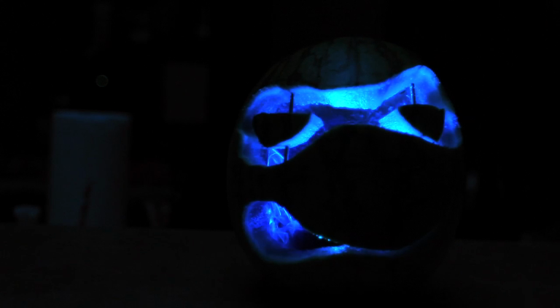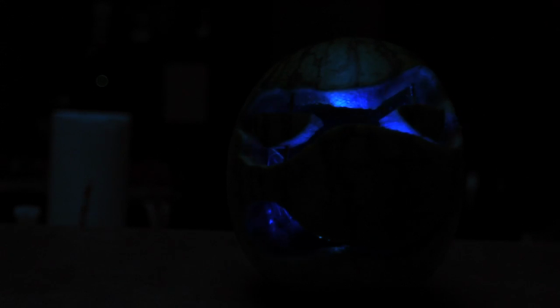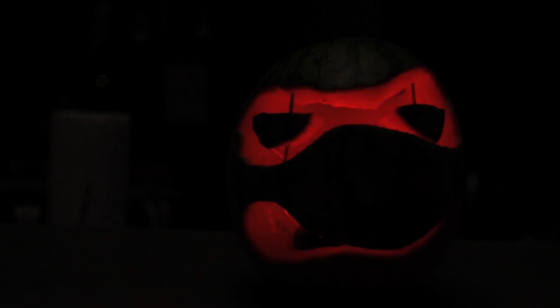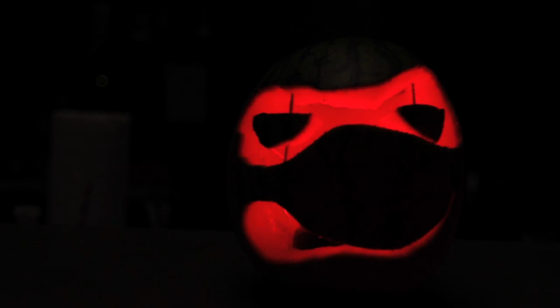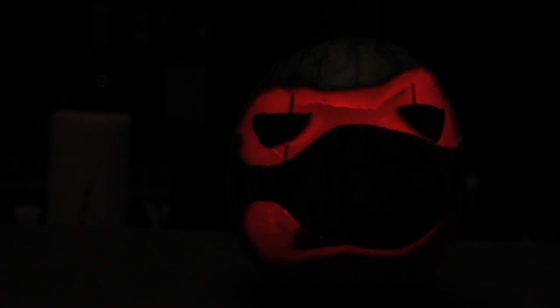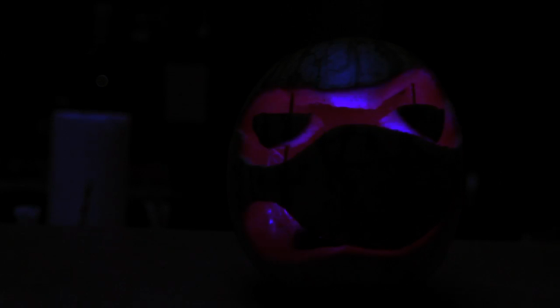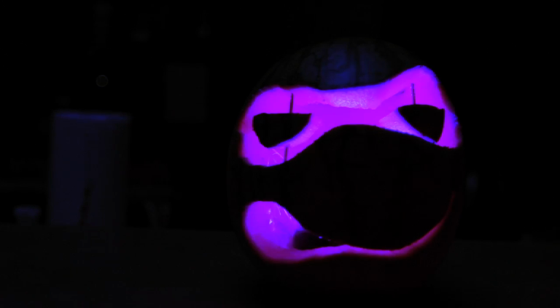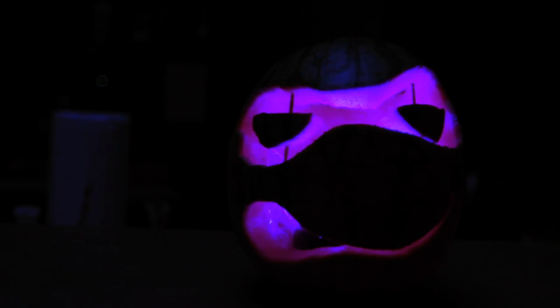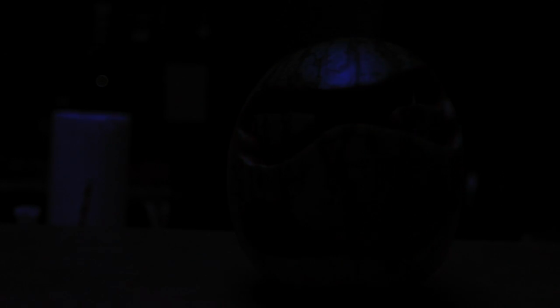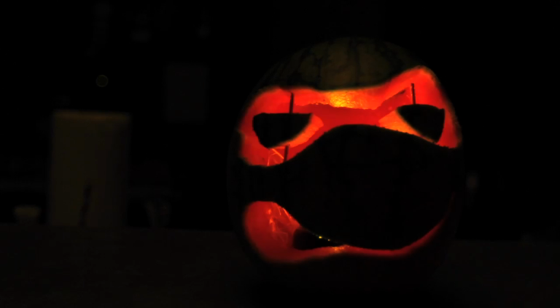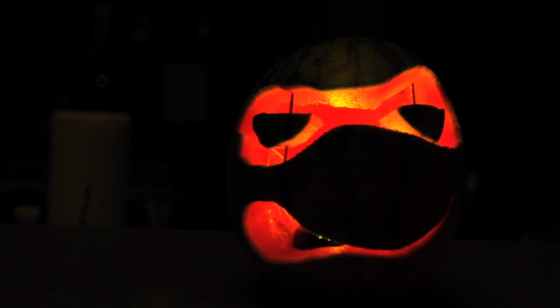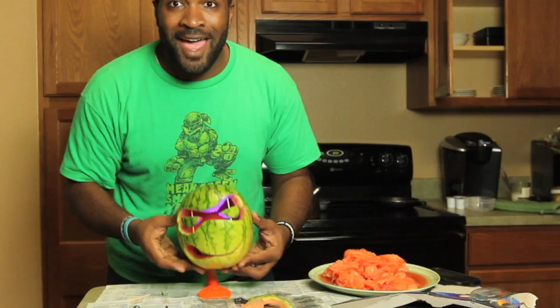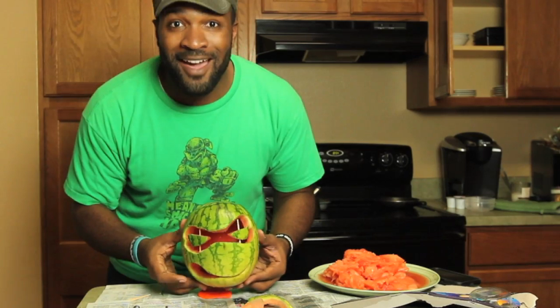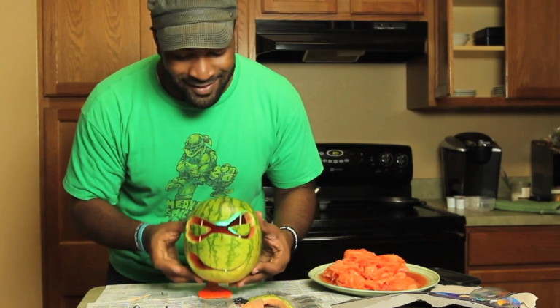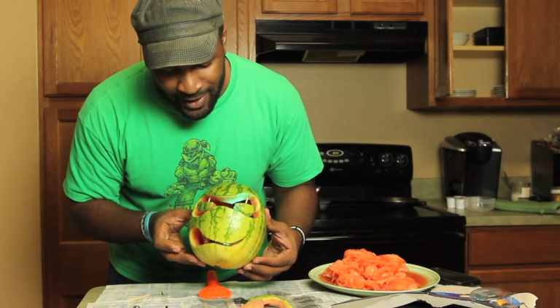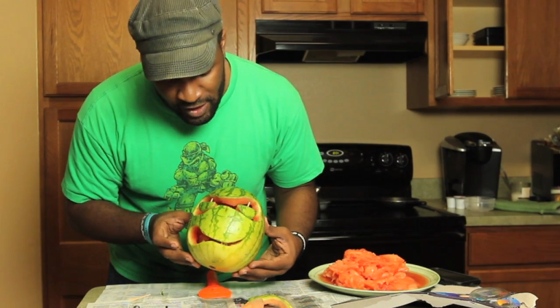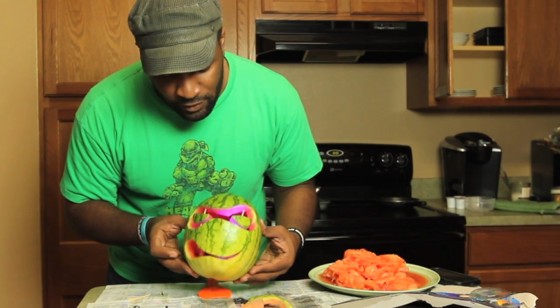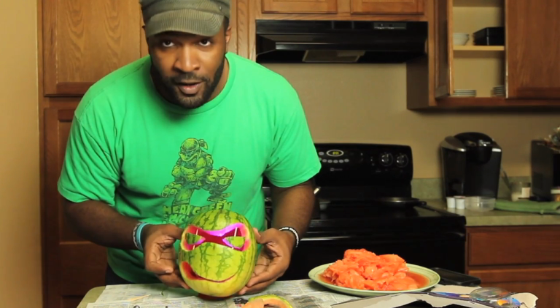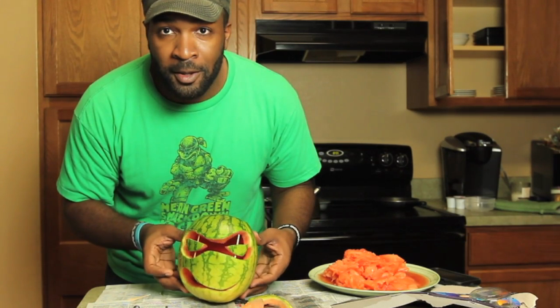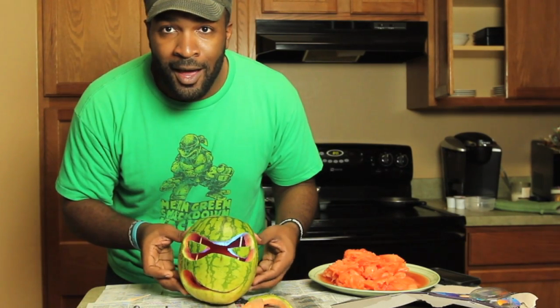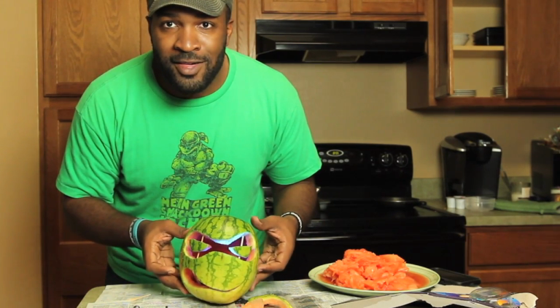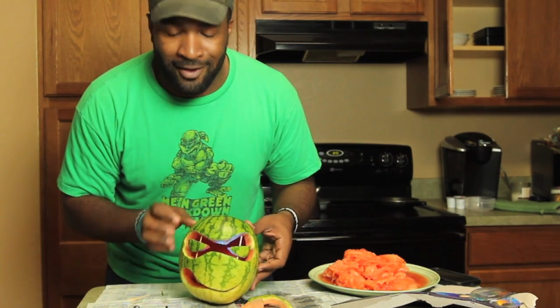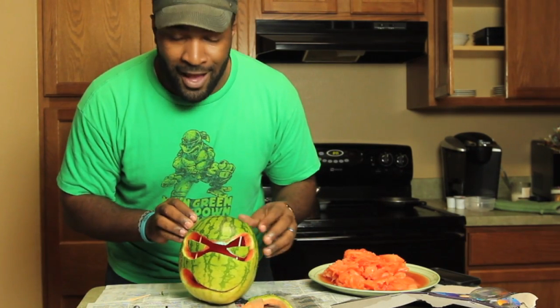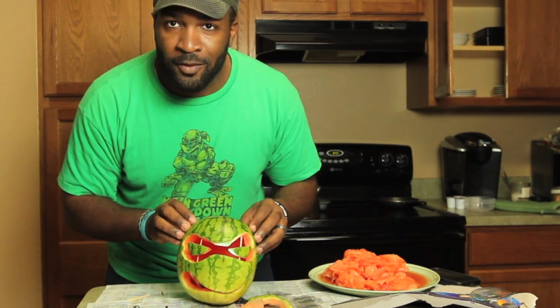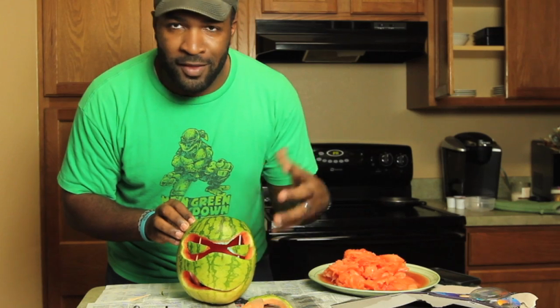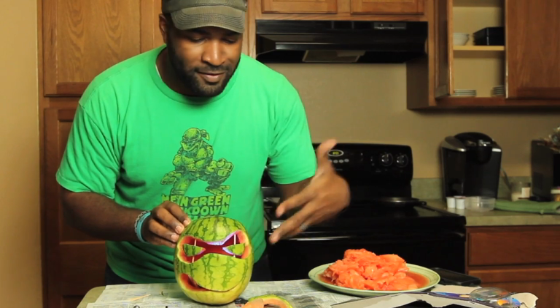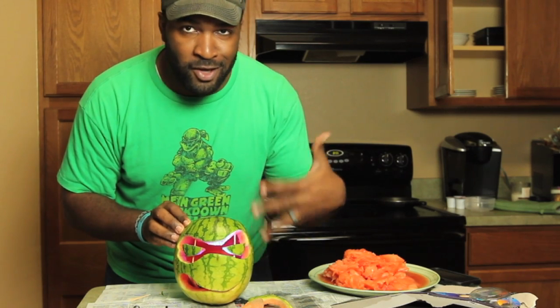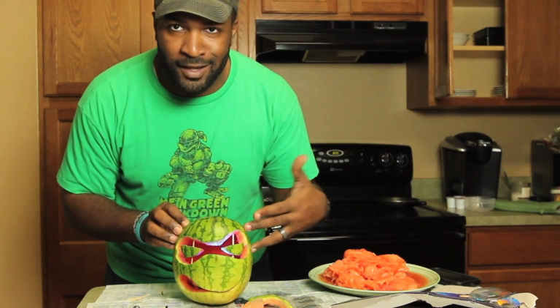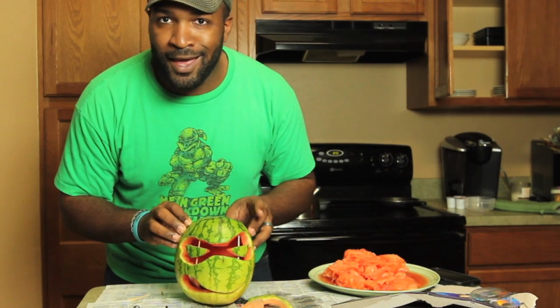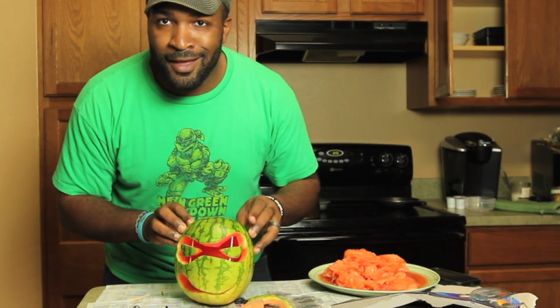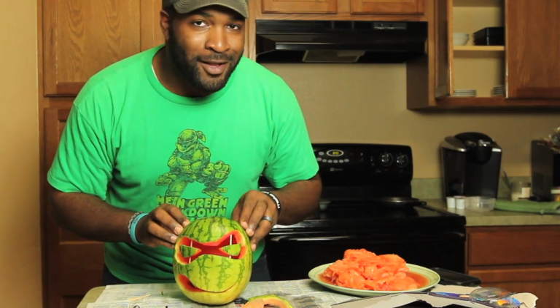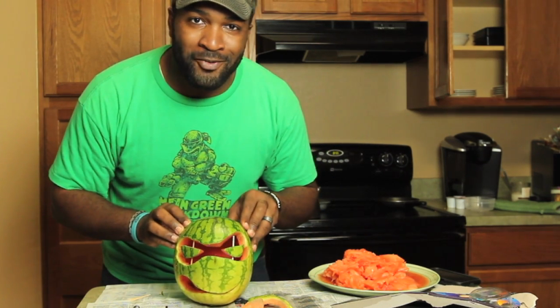Cool! Ha ha! It totally works! And there you have it, you guys. This is how you make a Teenage Mutant Ninja Turtles little jack-o-lantern out of the watermelon so that it's lean, green, and ready for Halloween.